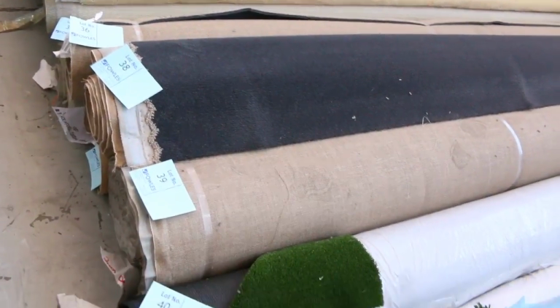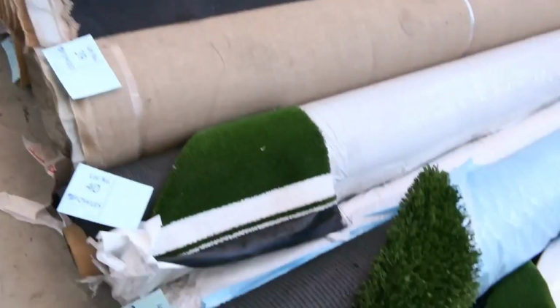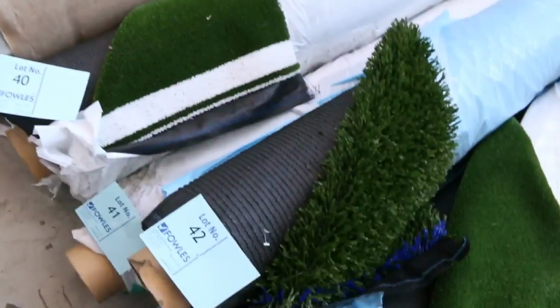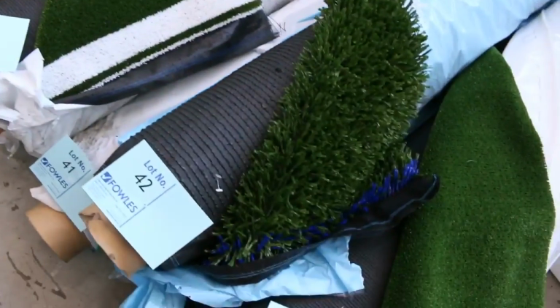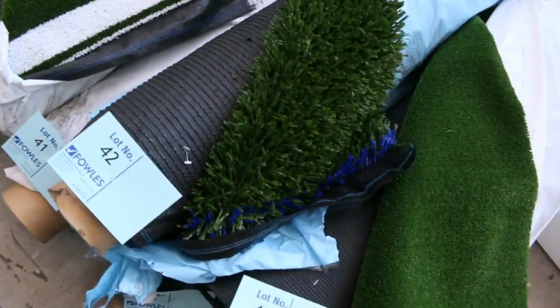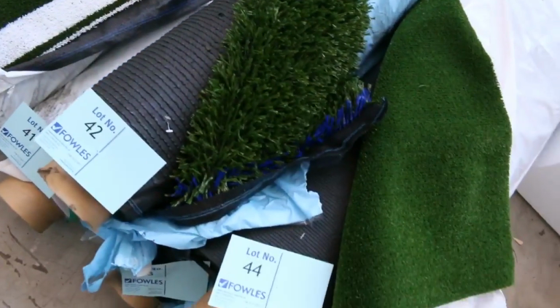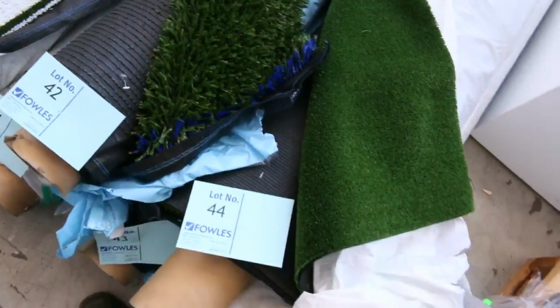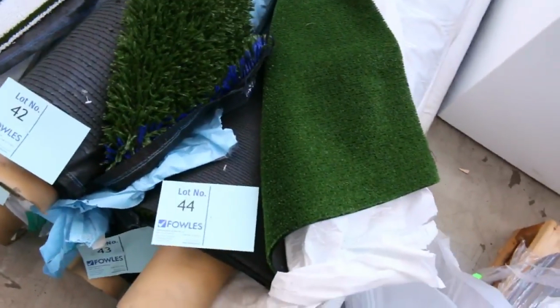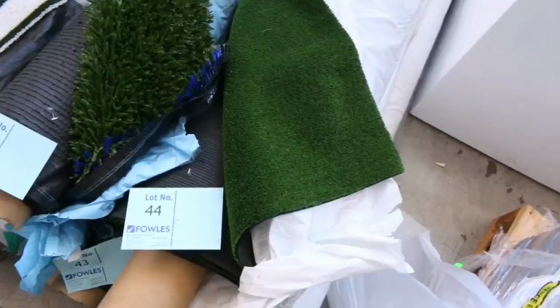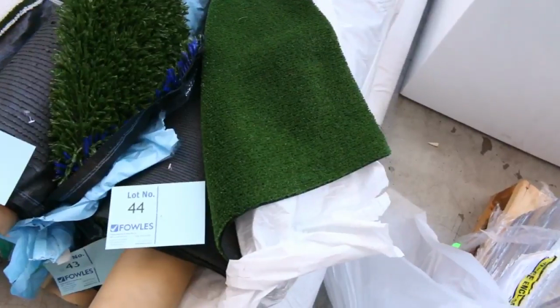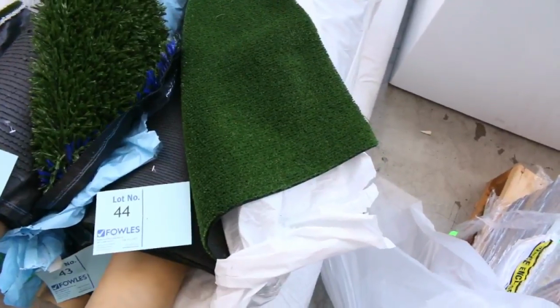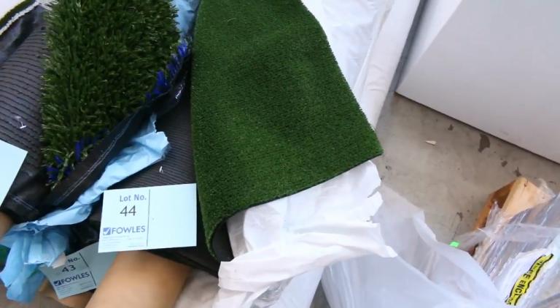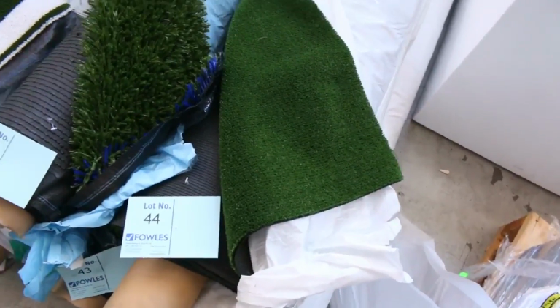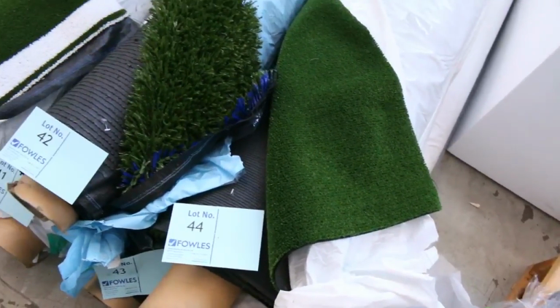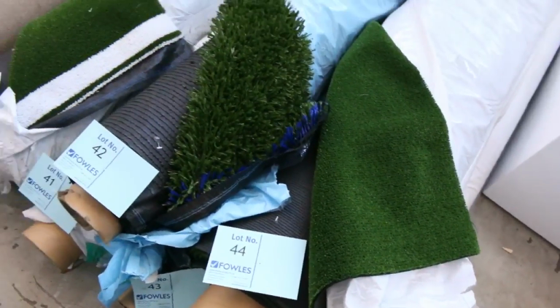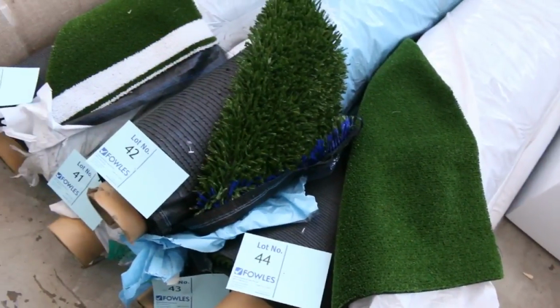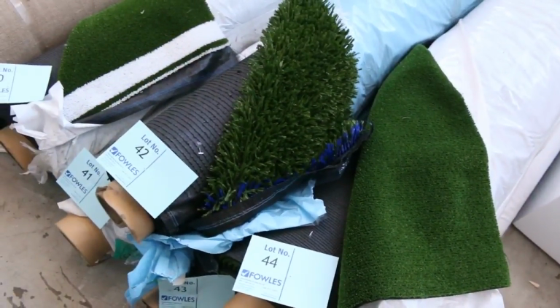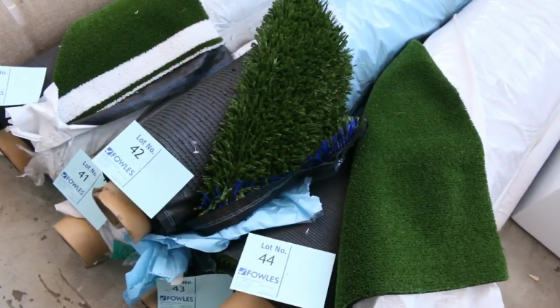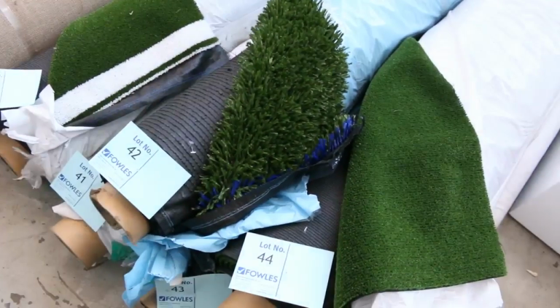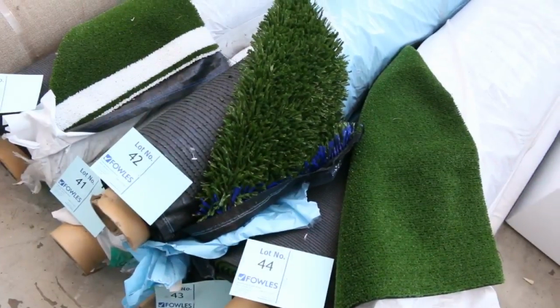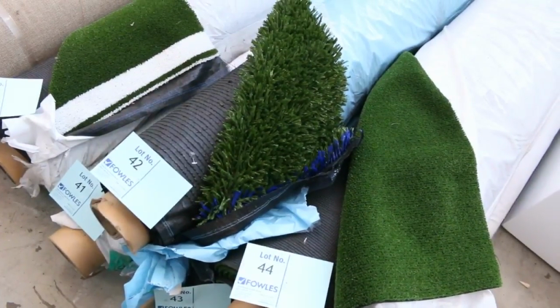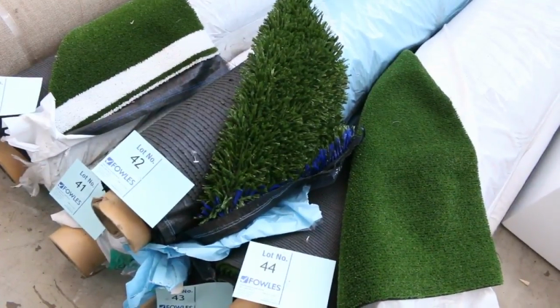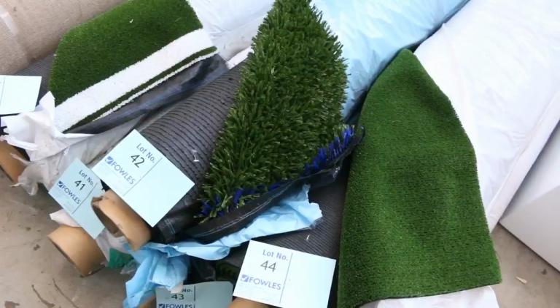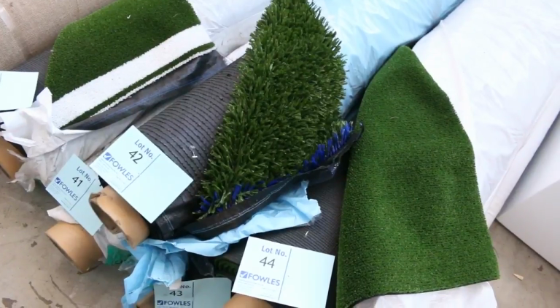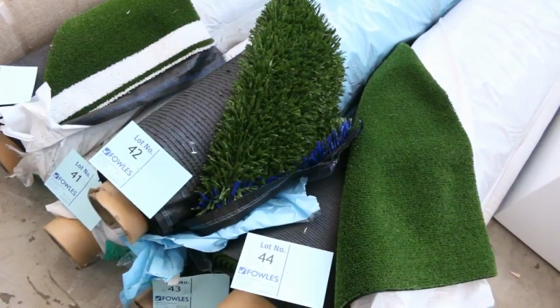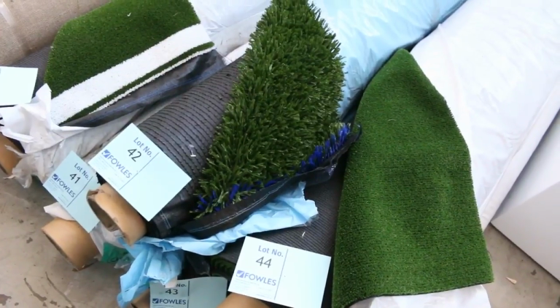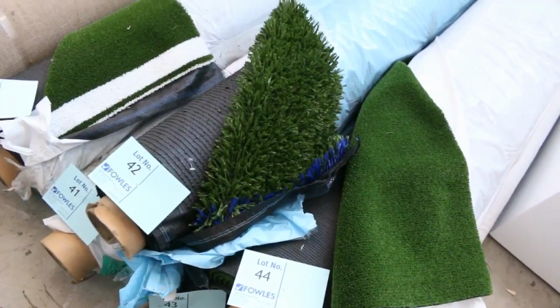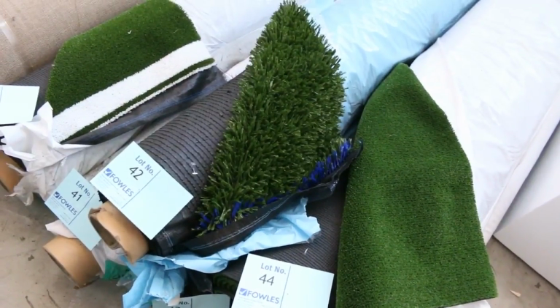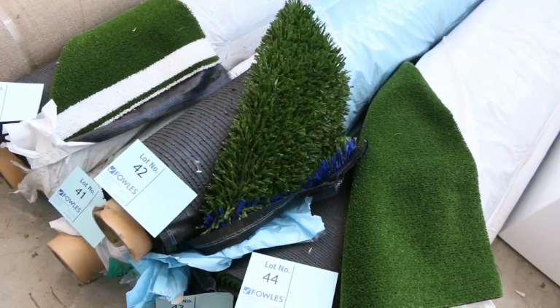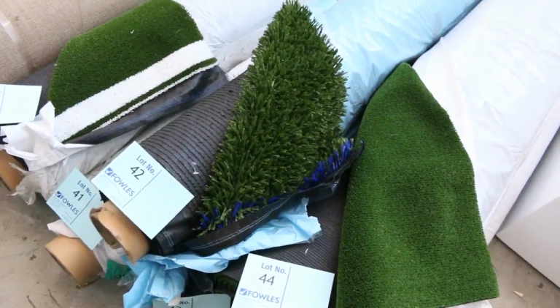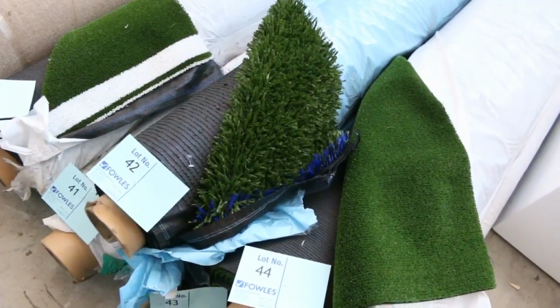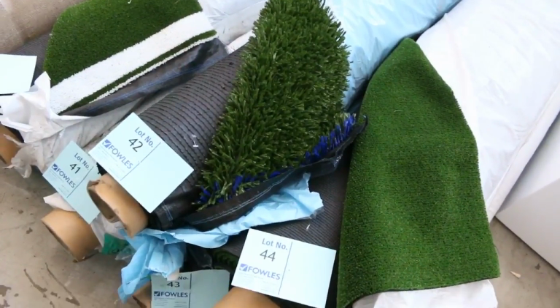Moving on, we've got some small quantities of grass — artificial turf — varying from sports grass to landscape grass. That's going to clear out from as low as $8 a square metre tomorrow, so that's awesome buying. It's probably the cheapest there's ever been.